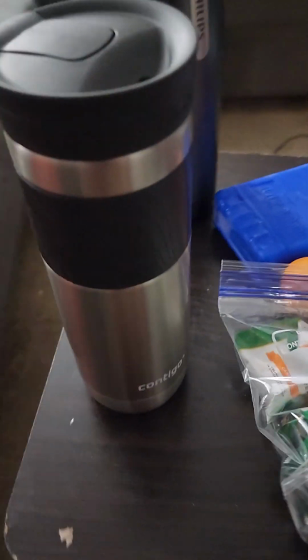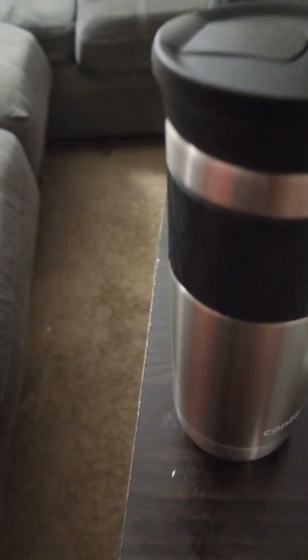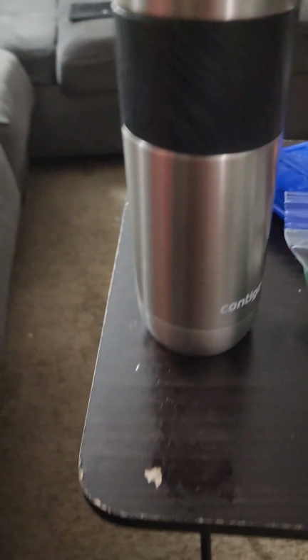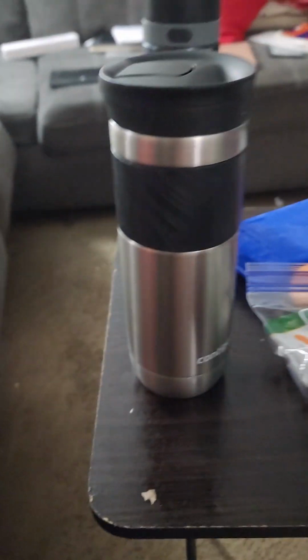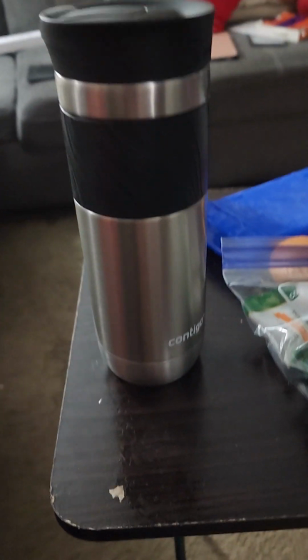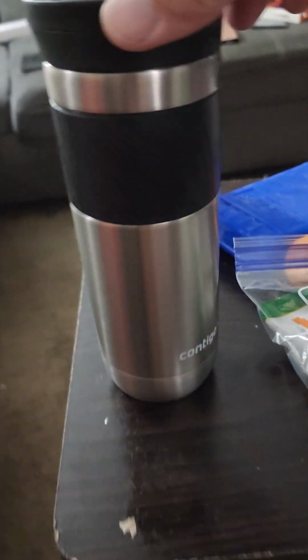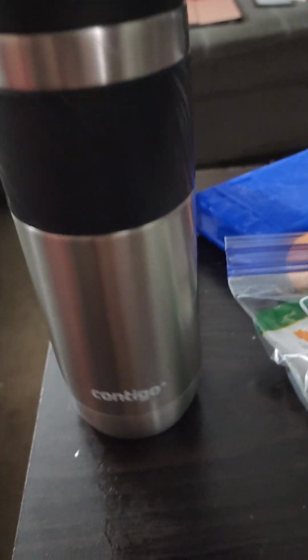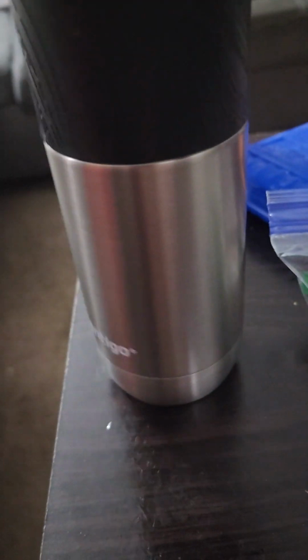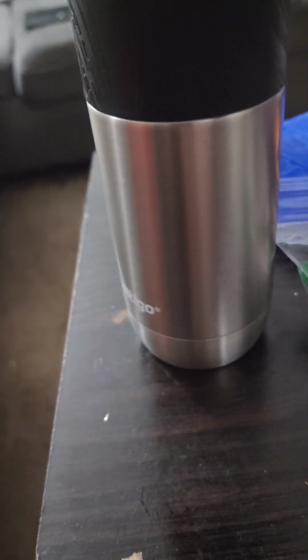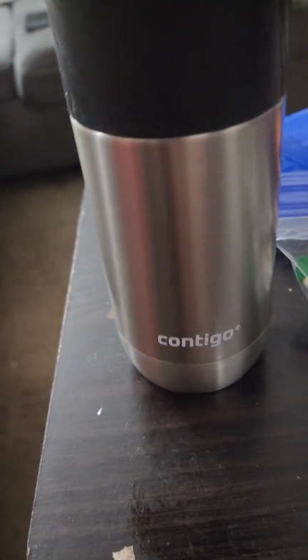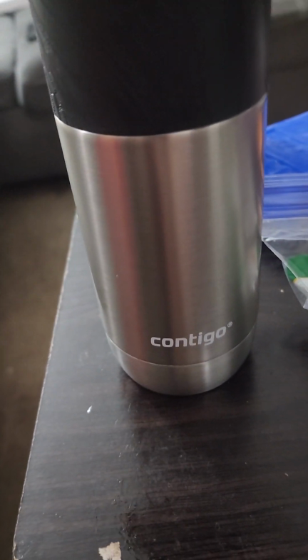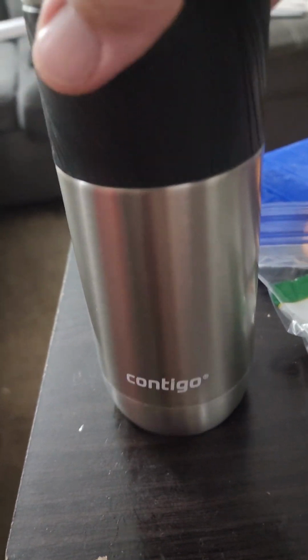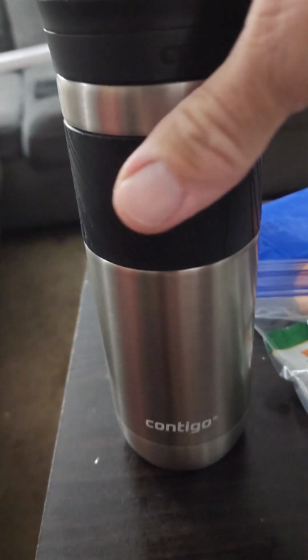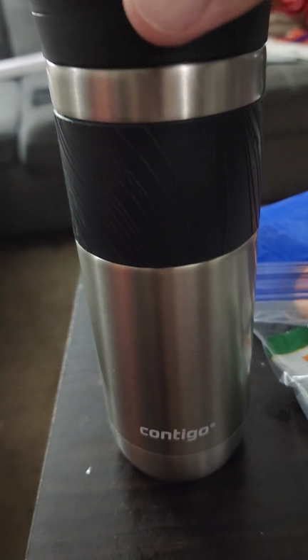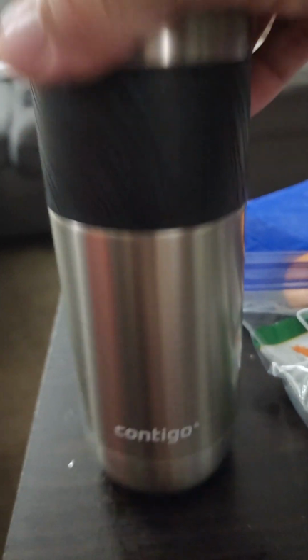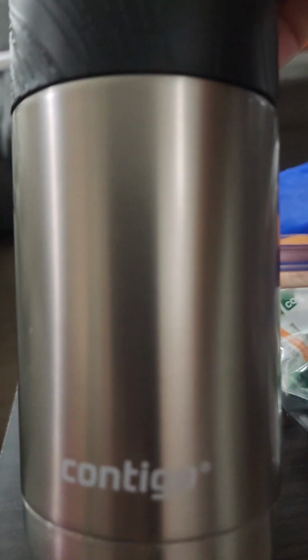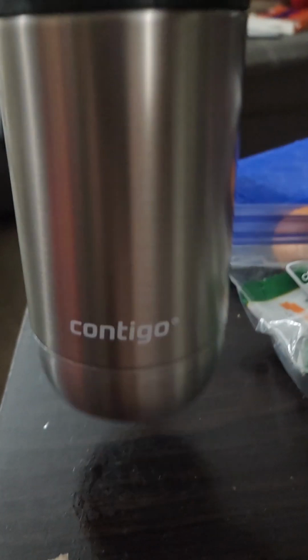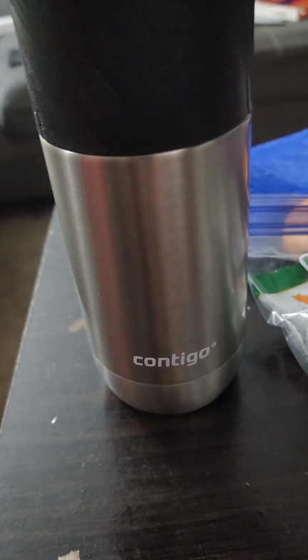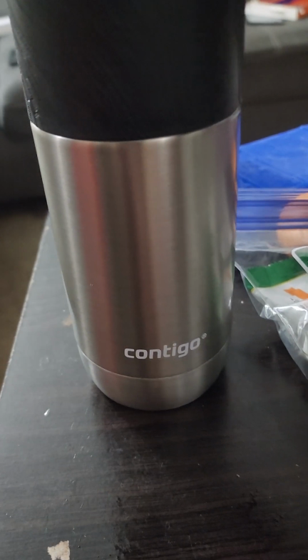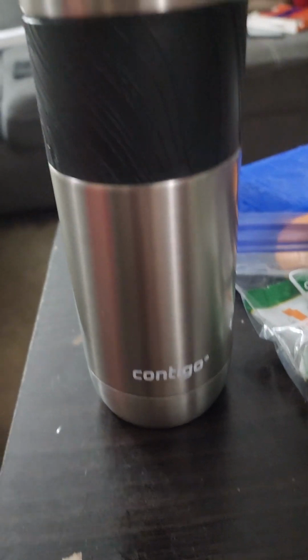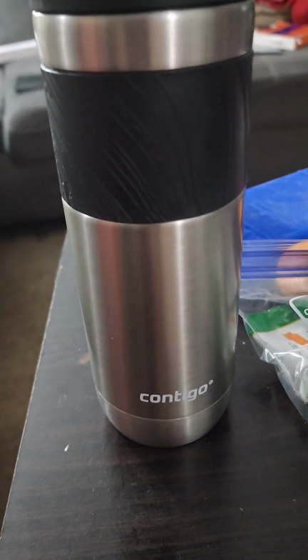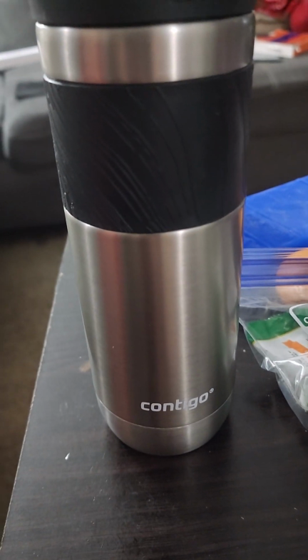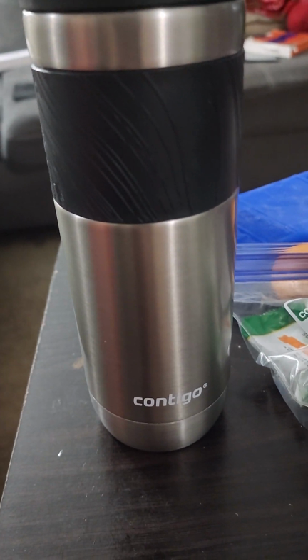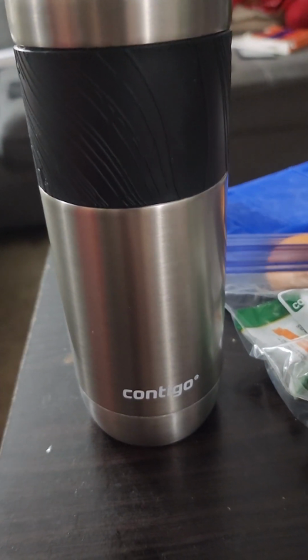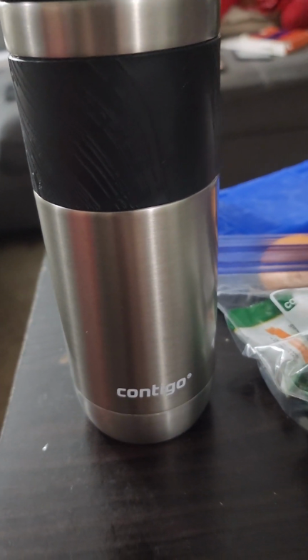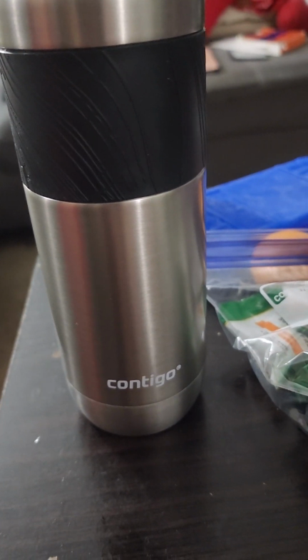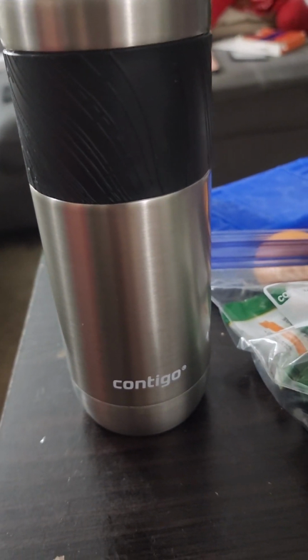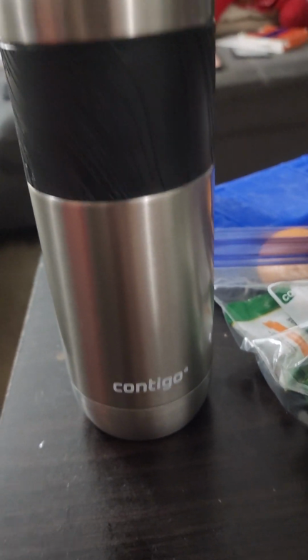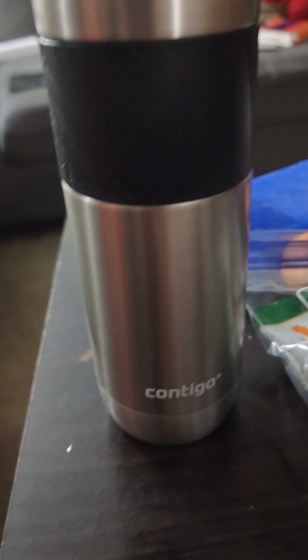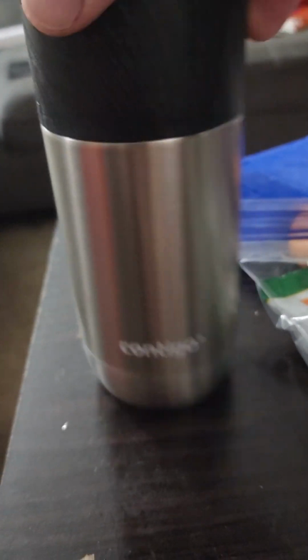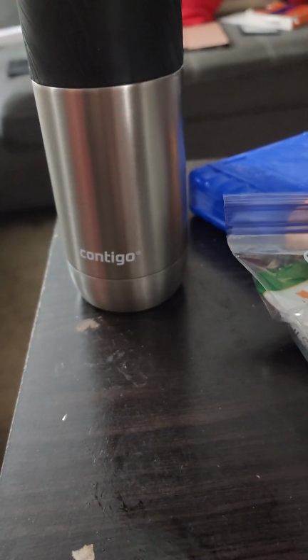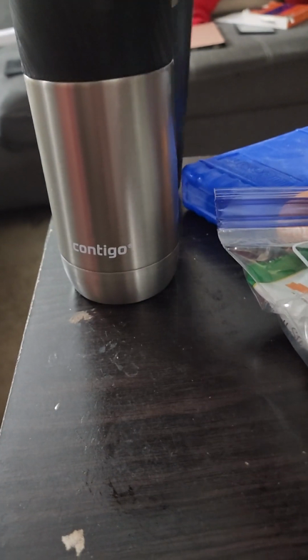I have my coffee thermos here — this is the one I'm going to use. It's going to go through empty, but once I get through TSA I get the hot water, put the package inside, and I've got my coffee.